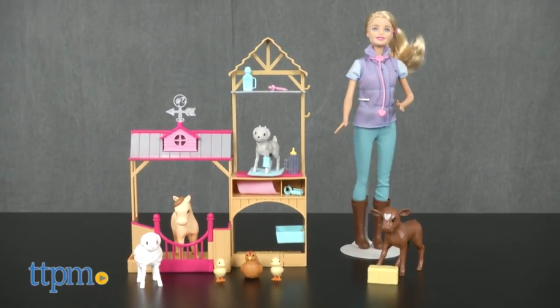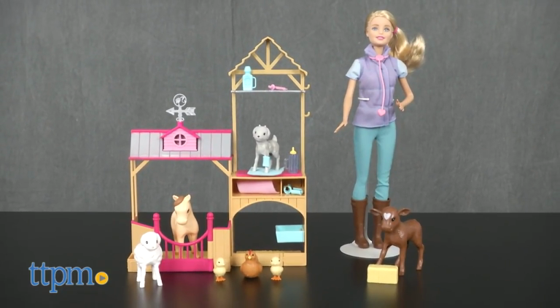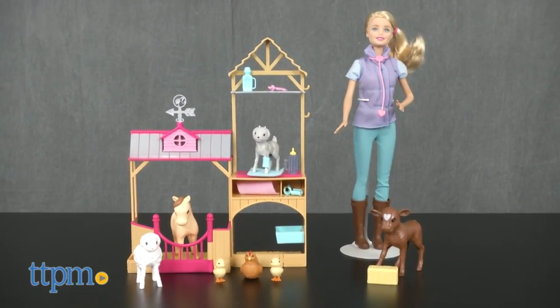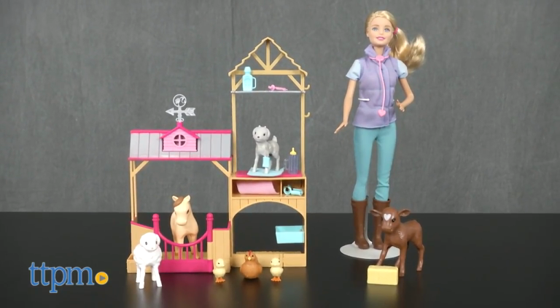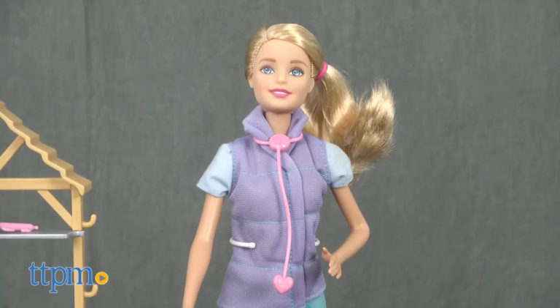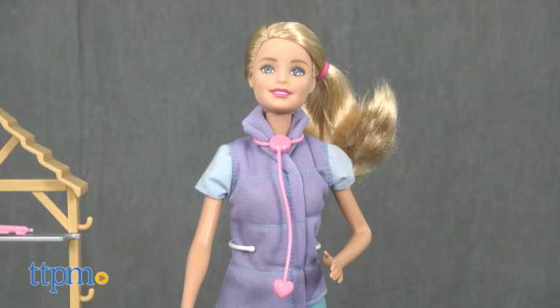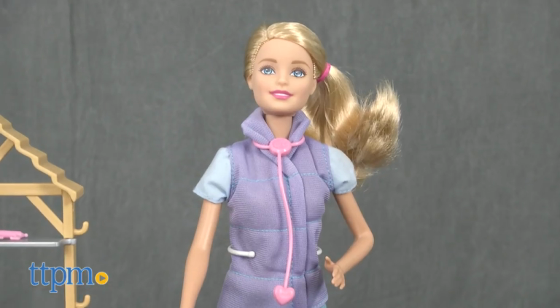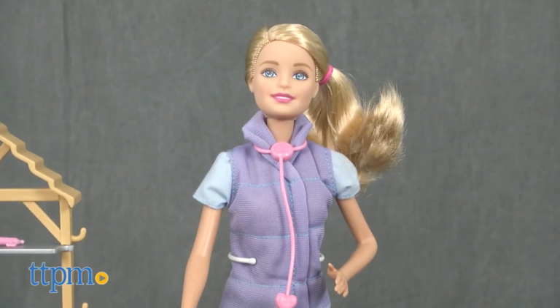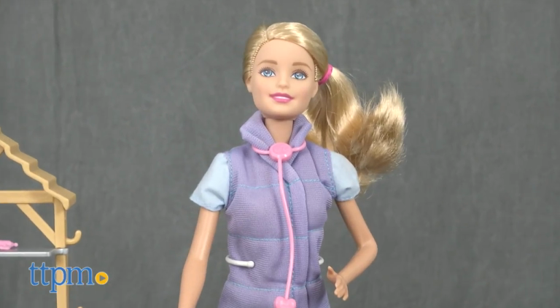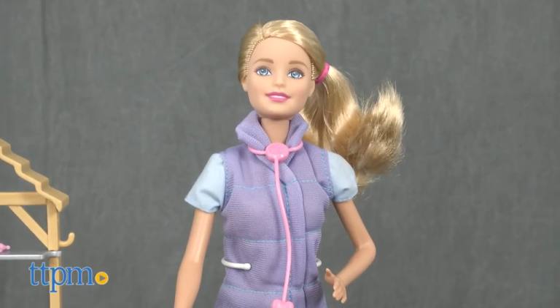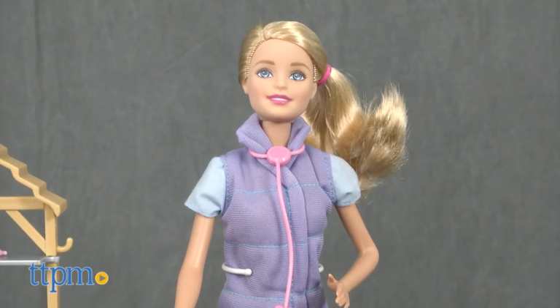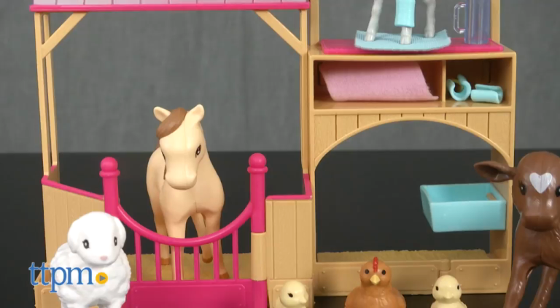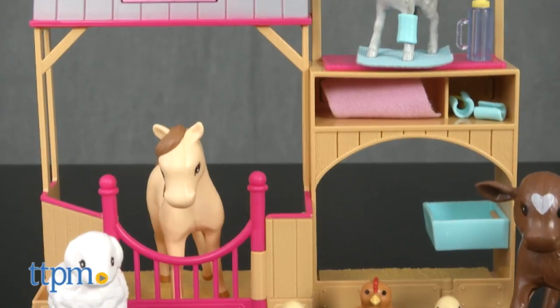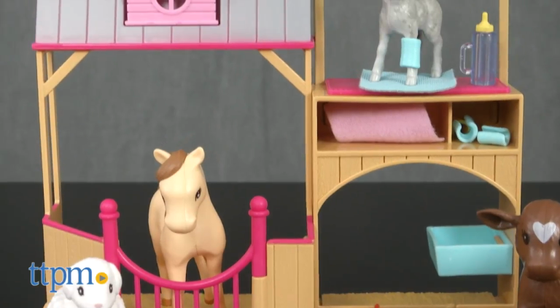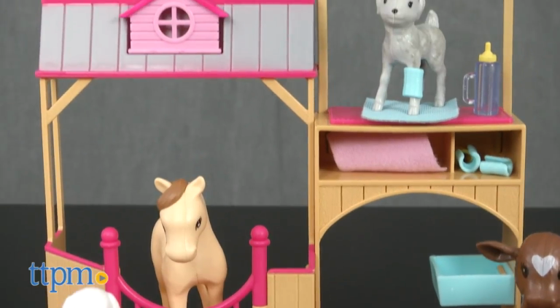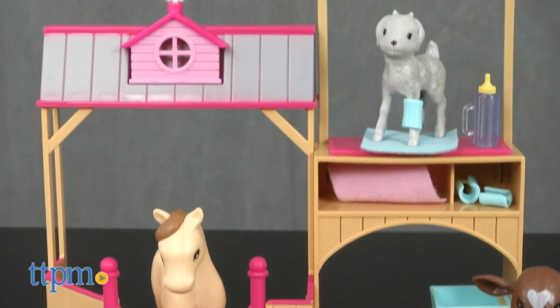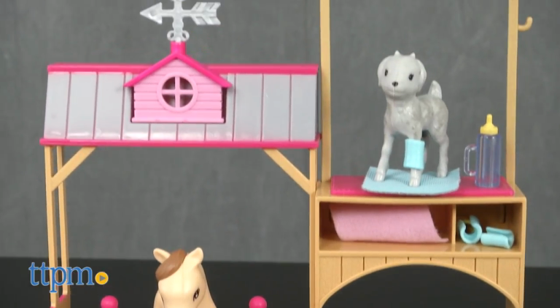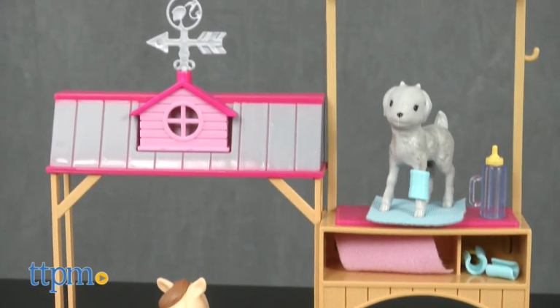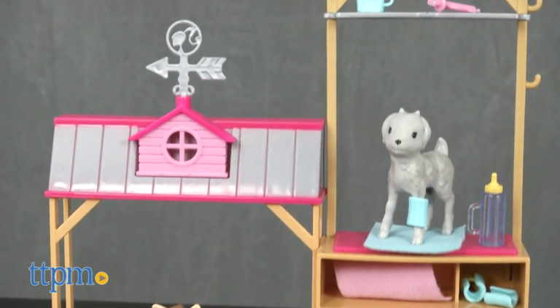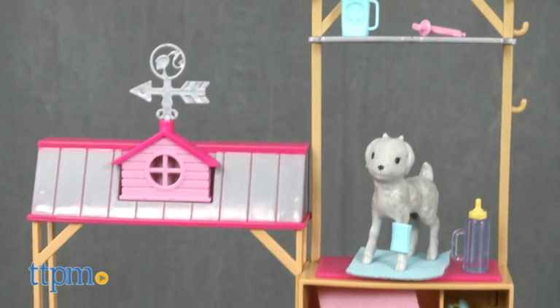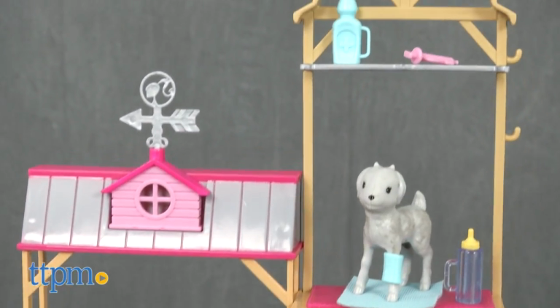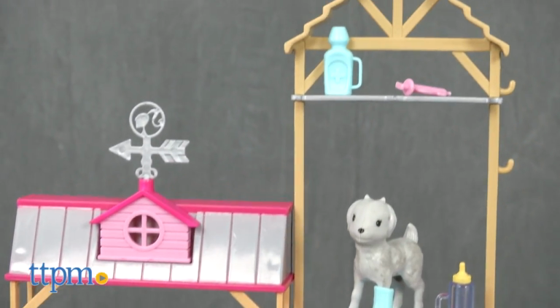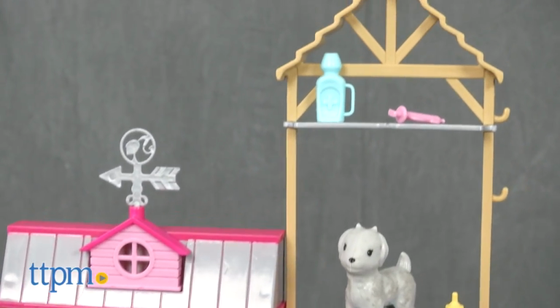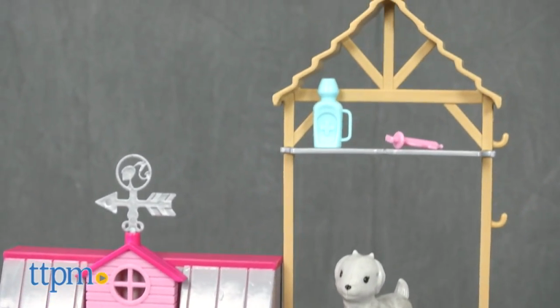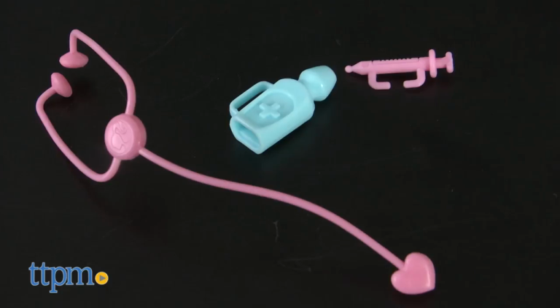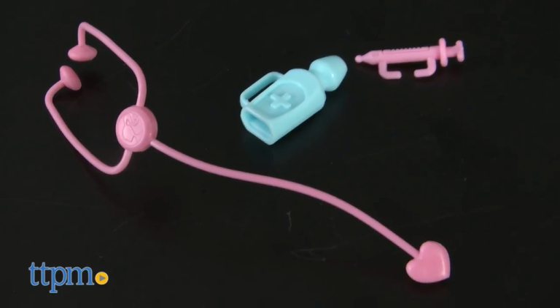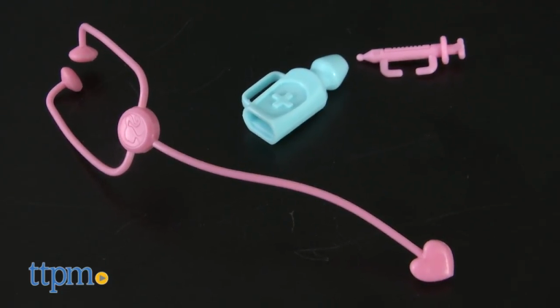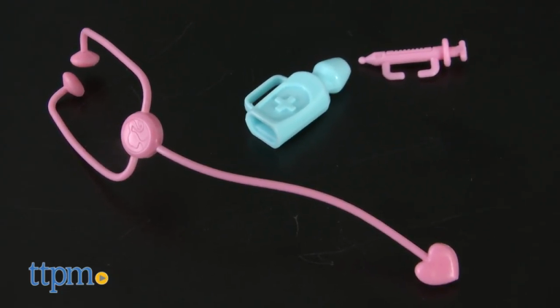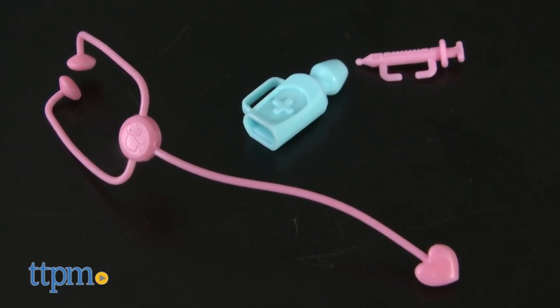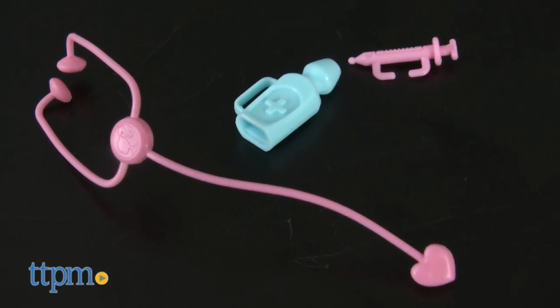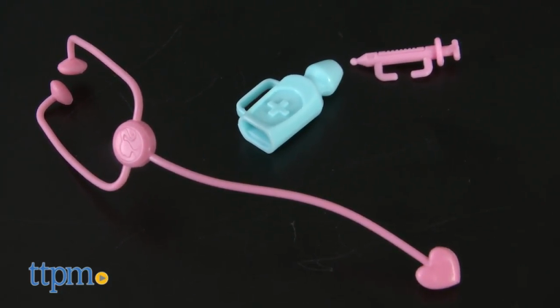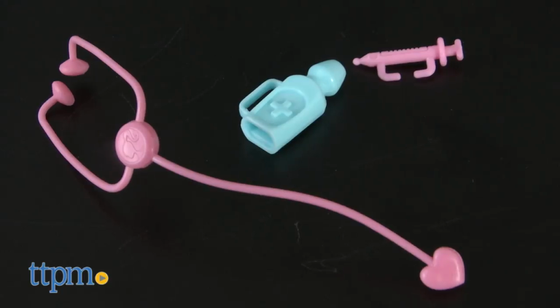The set includes a Barbie Farm Vet doll, a small barn, seven animal figures, and veterinarian accessories and tools.